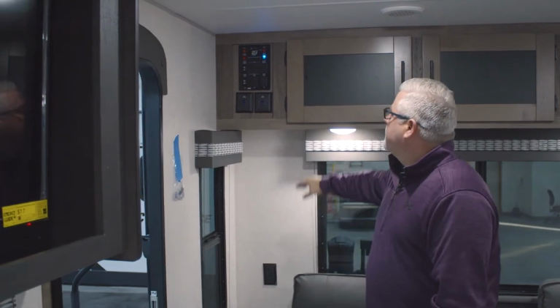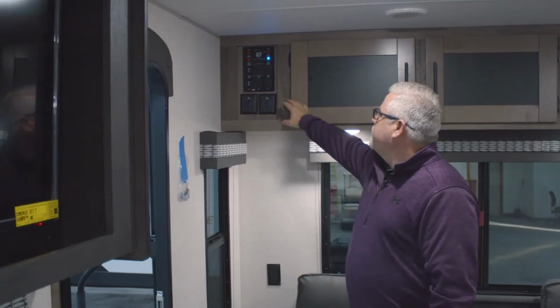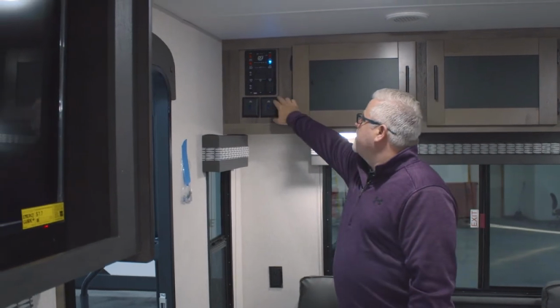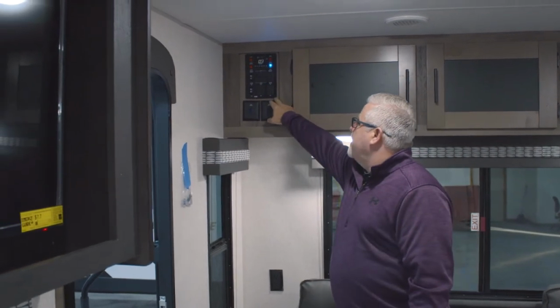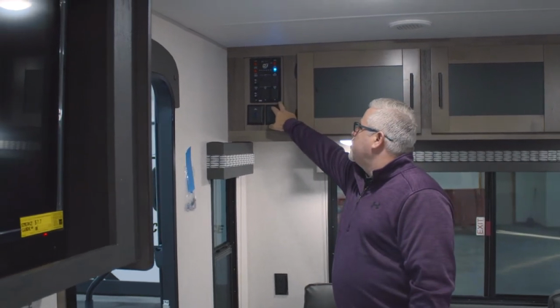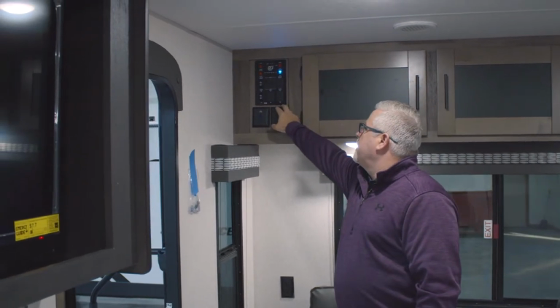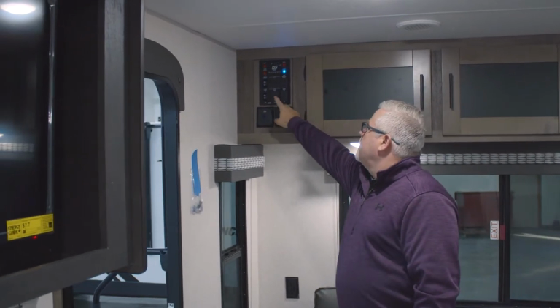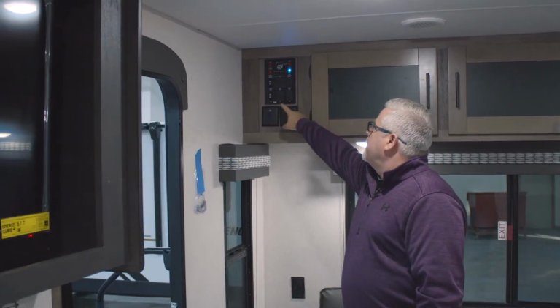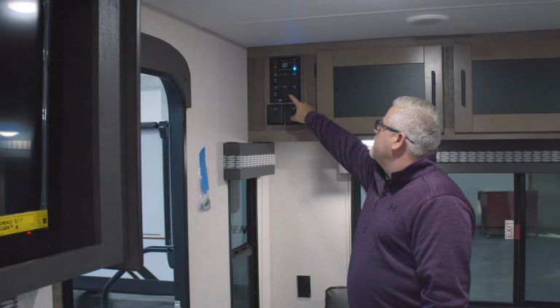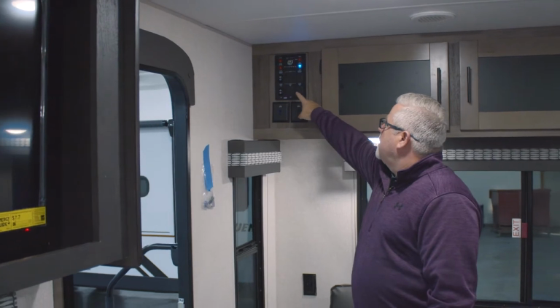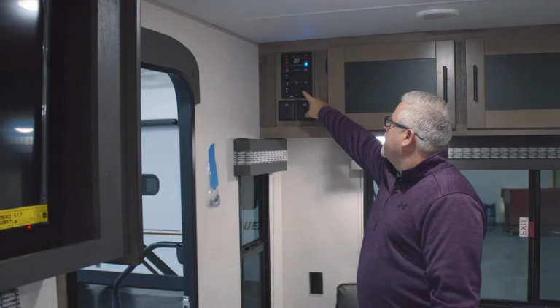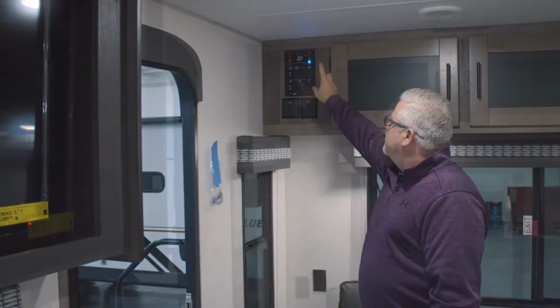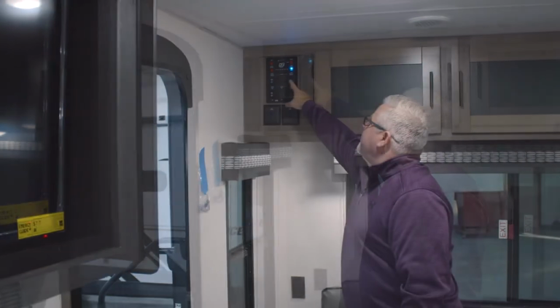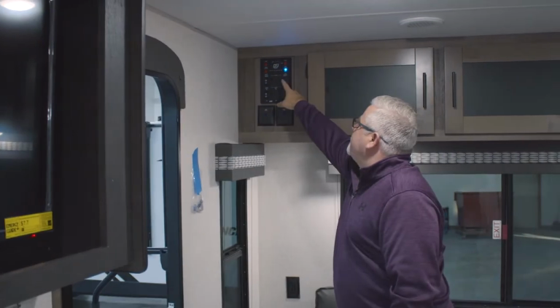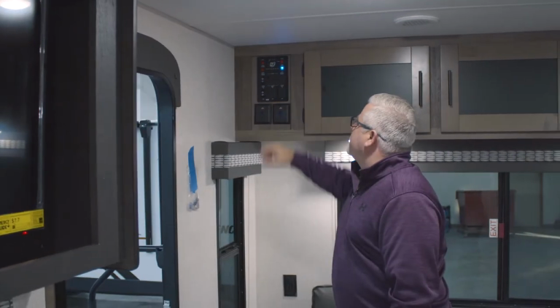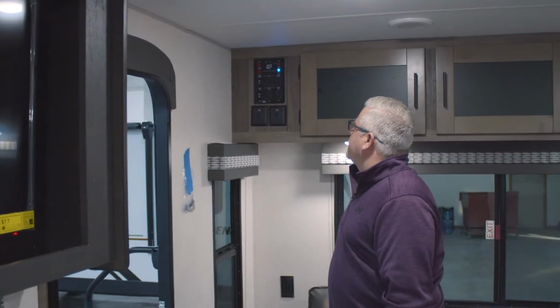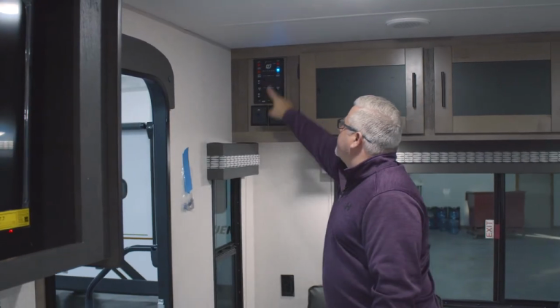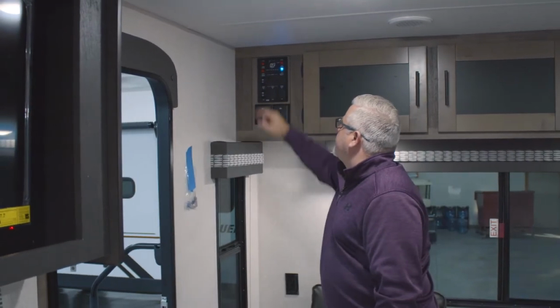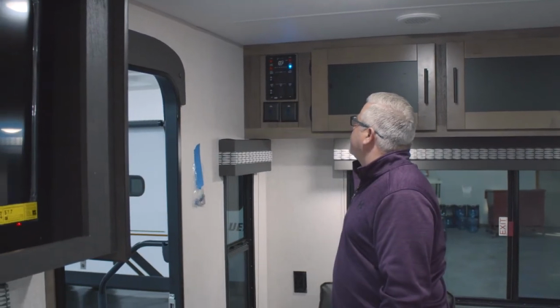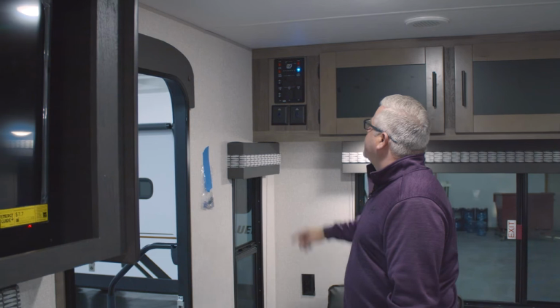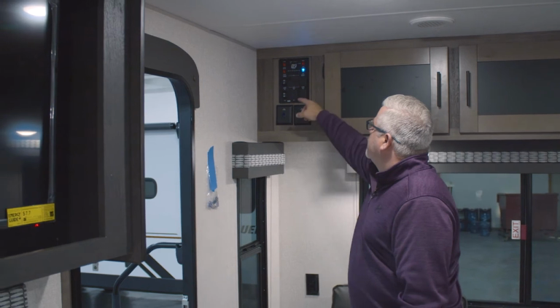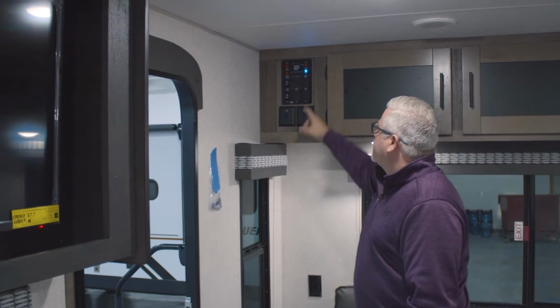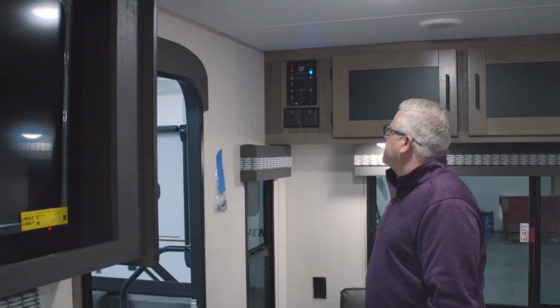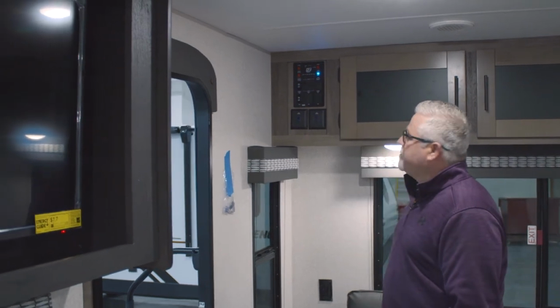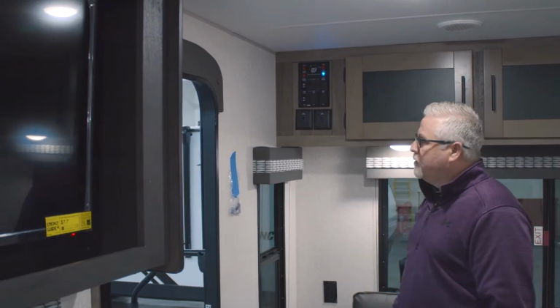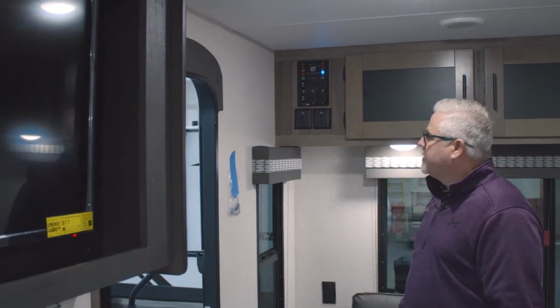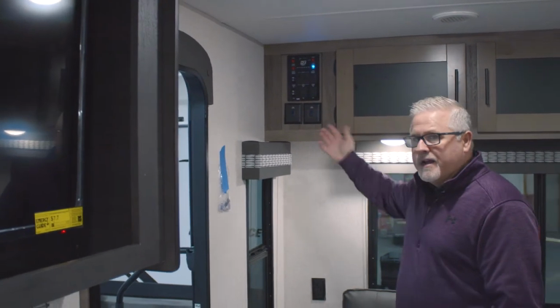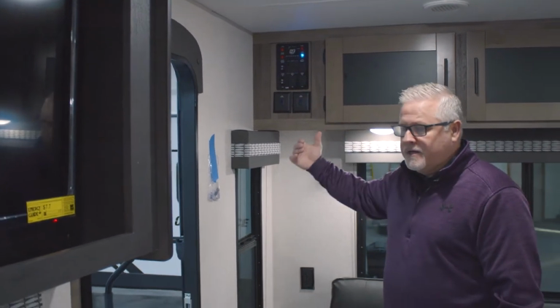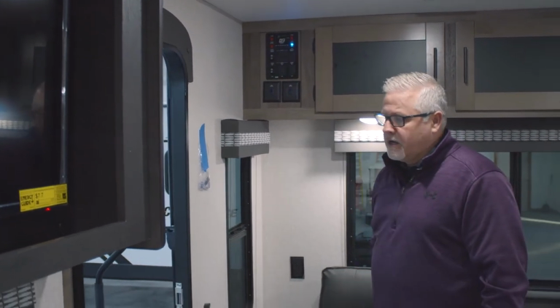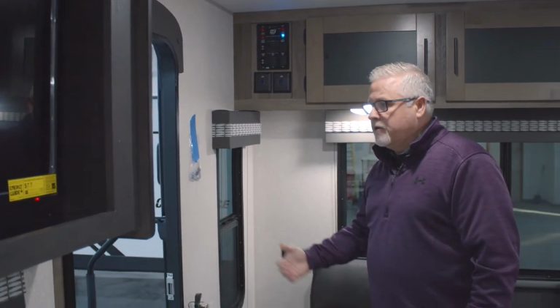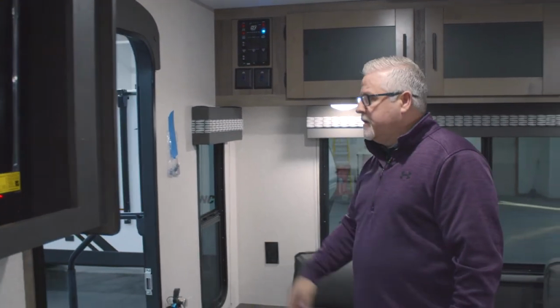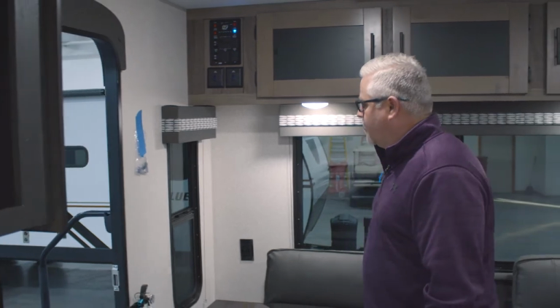You also feature your master control panel here — slide rooms, awning. You also have your monitor; those are going to be right there for your LED readout for your monitors, and all your lights and everything are going to be located right there for you, a nice, easy, convenient location when you come in the door.